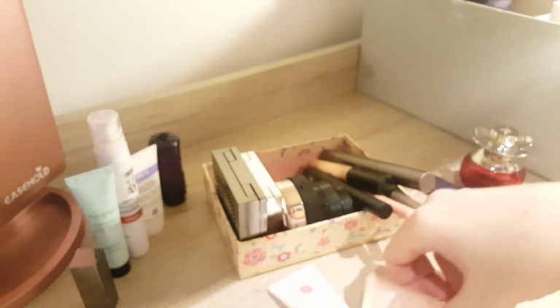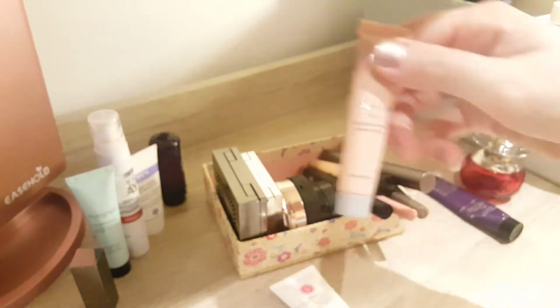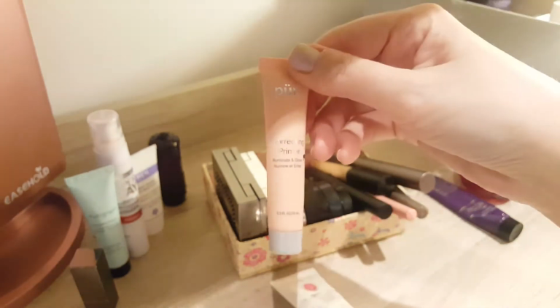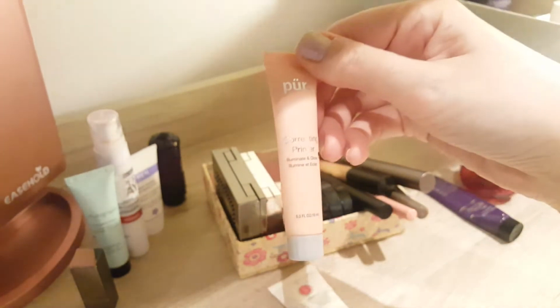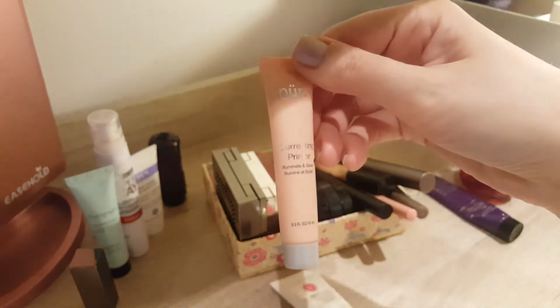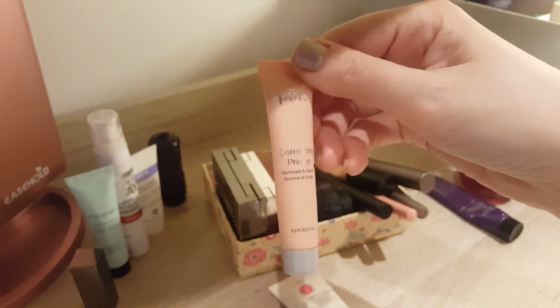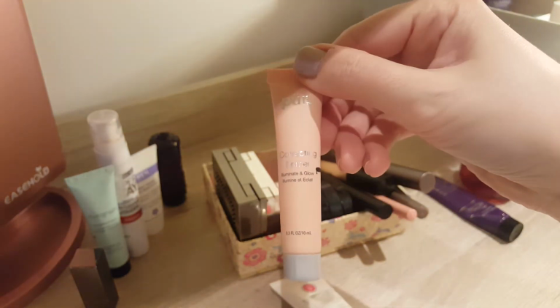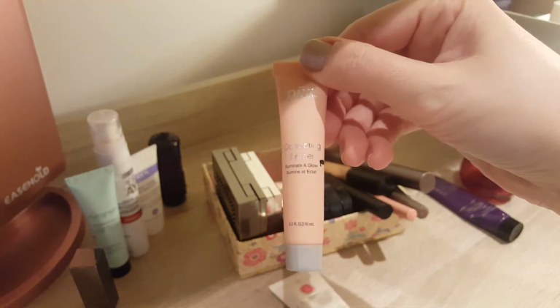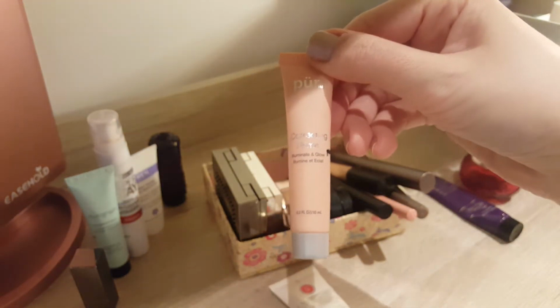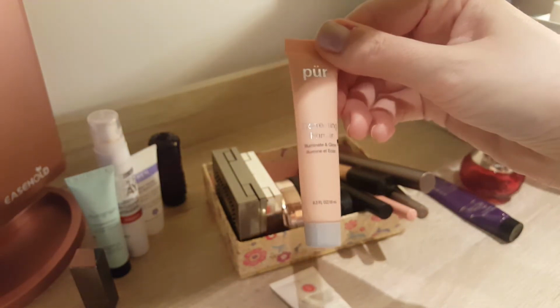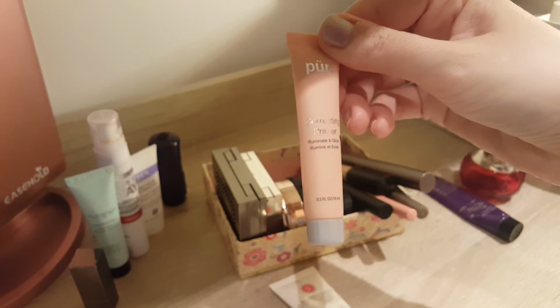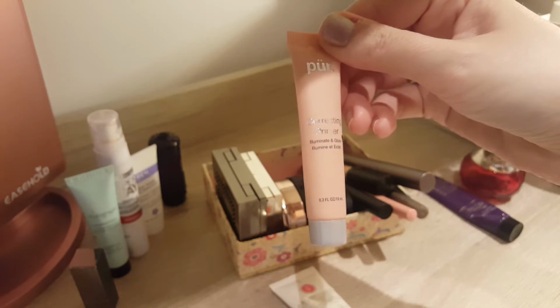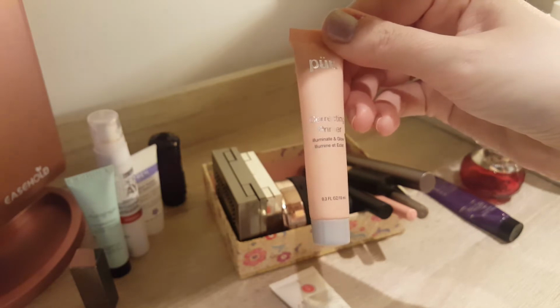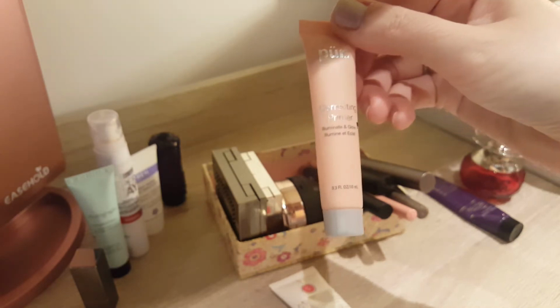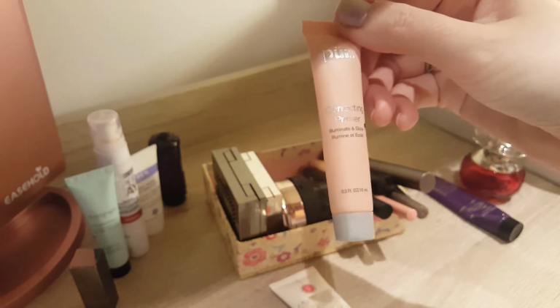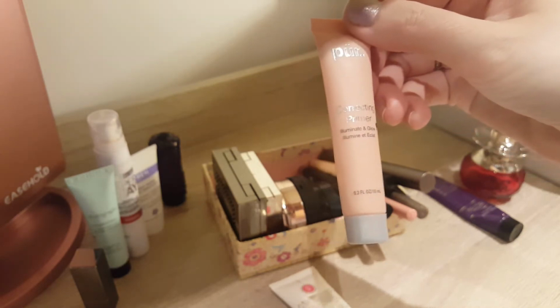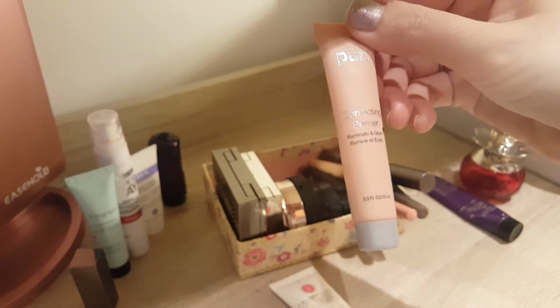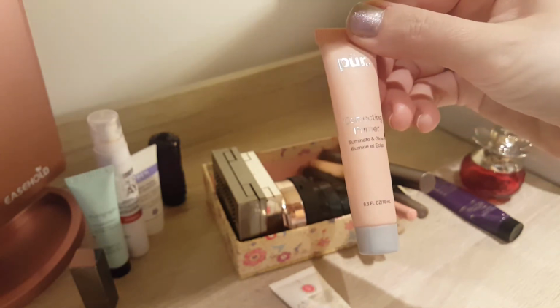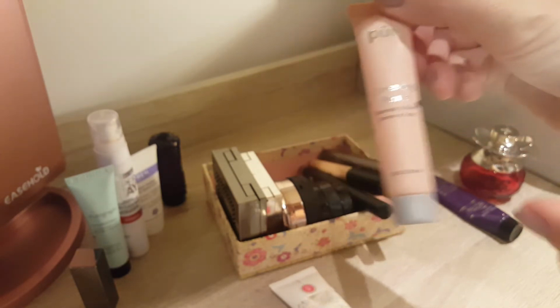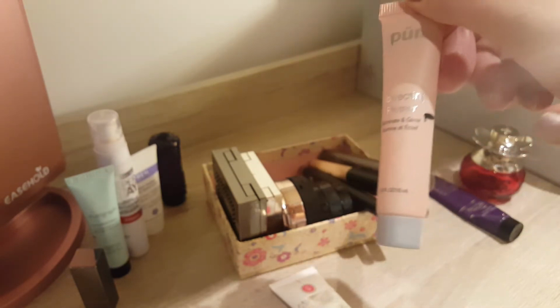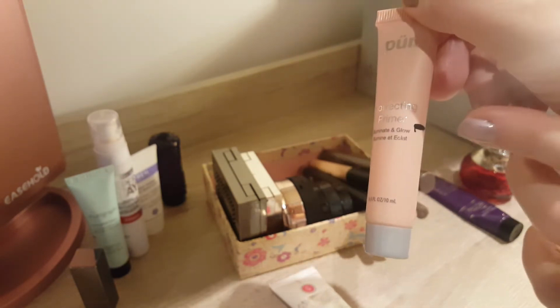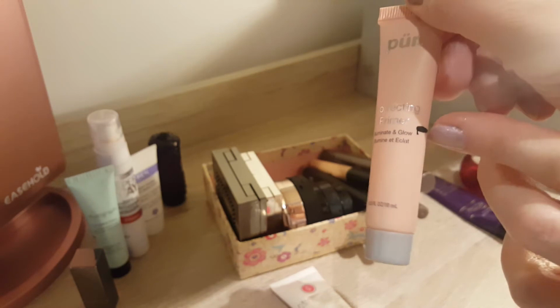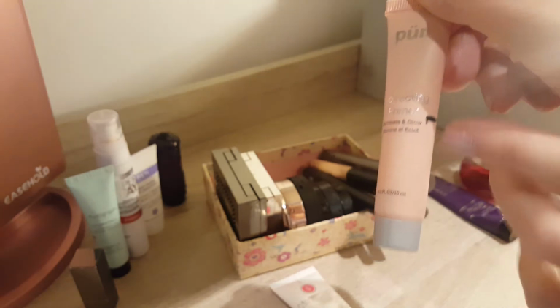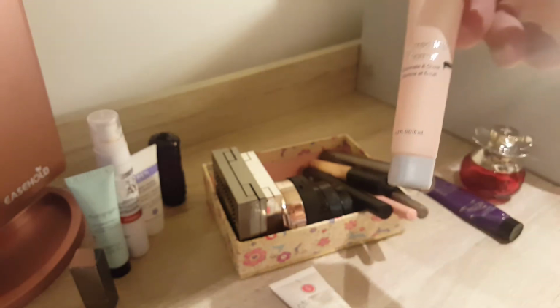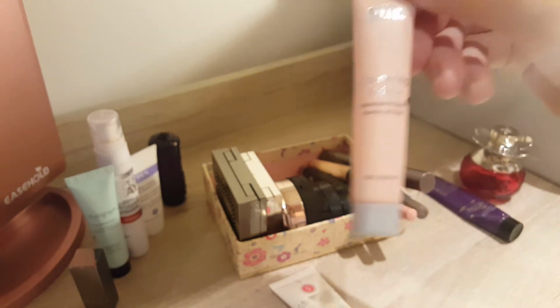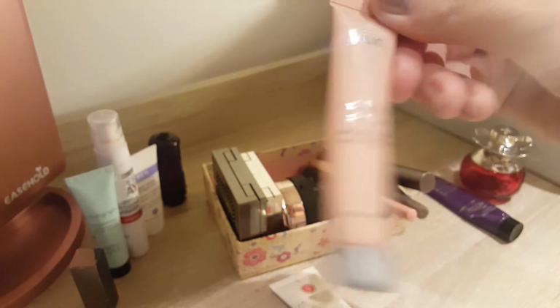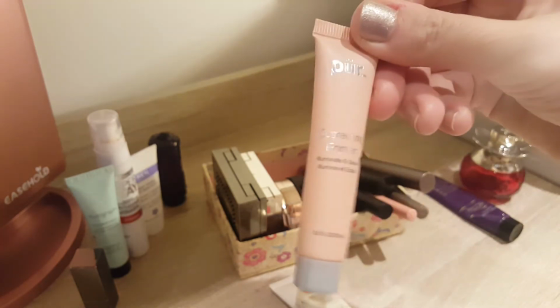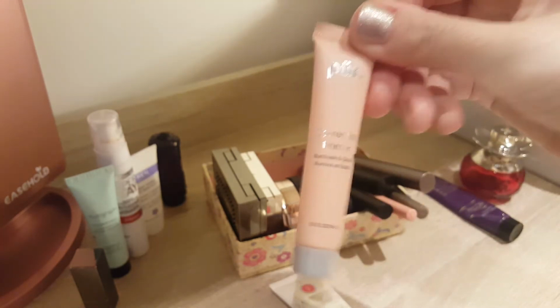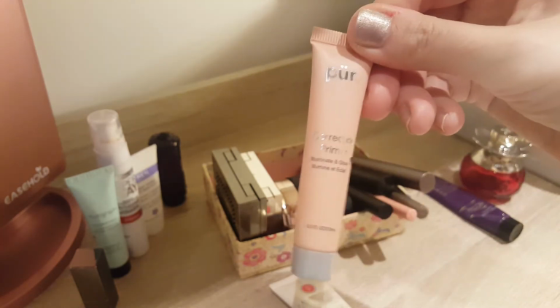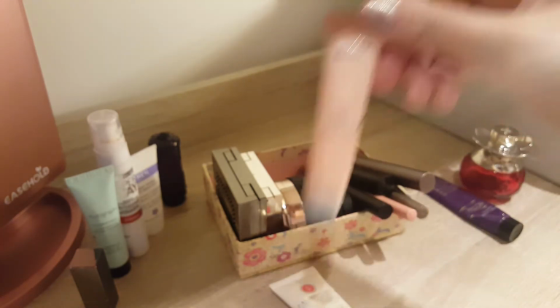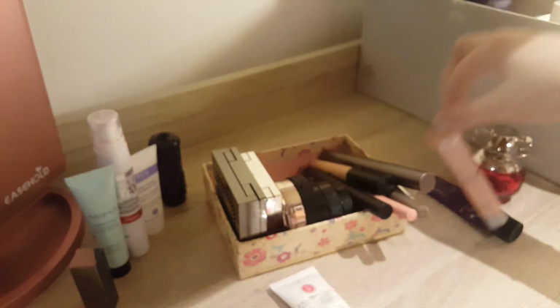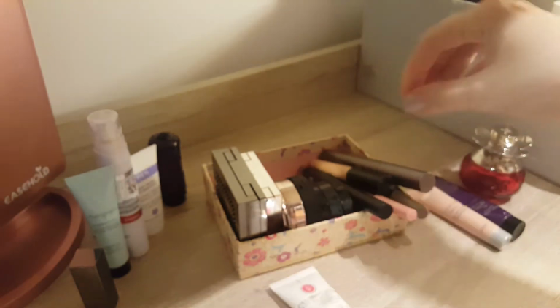The next empty product is the Pure Correcting Primer. This one was quite nice. It was the Illuminate & Glow one which has a bit of sheen to it — it's like one of these pearly ones. Last time we had it here and now it's completely empty, so I did use that every single day, which was quite nice.